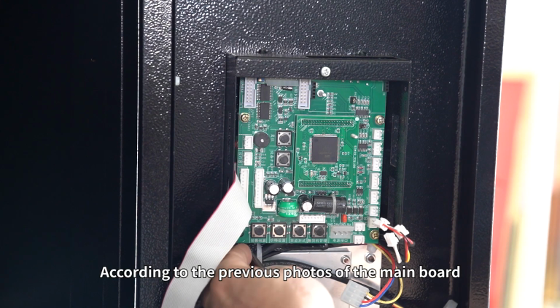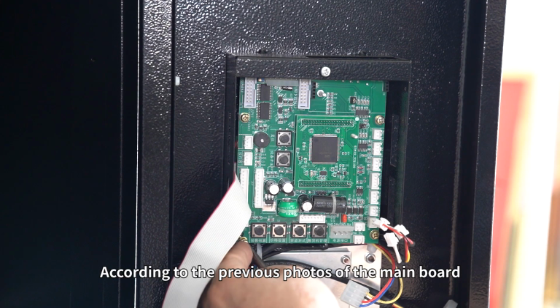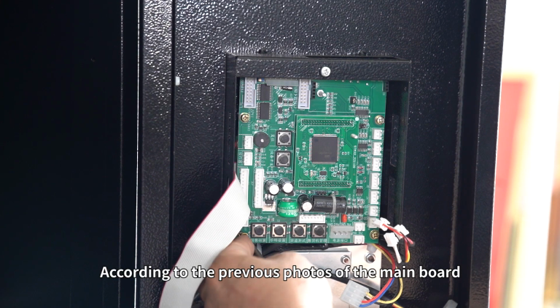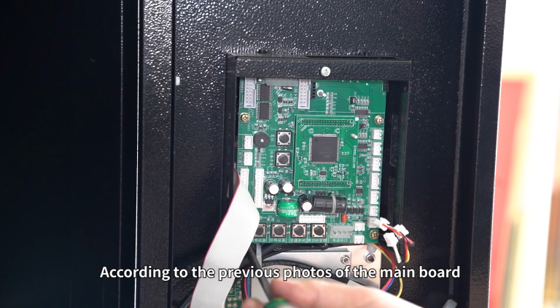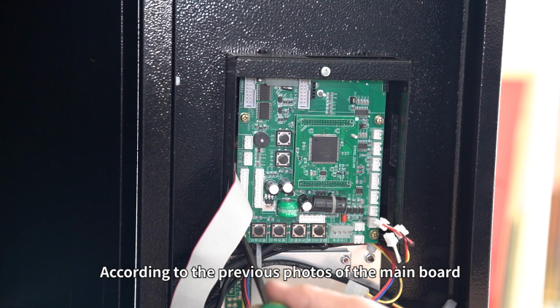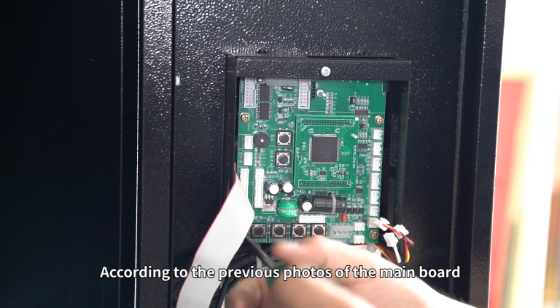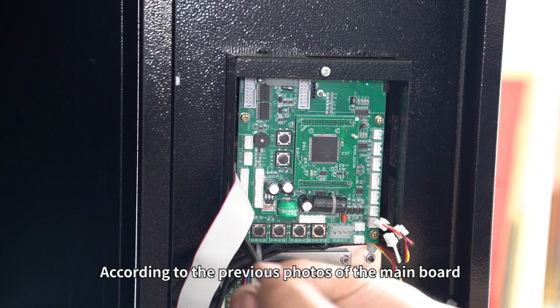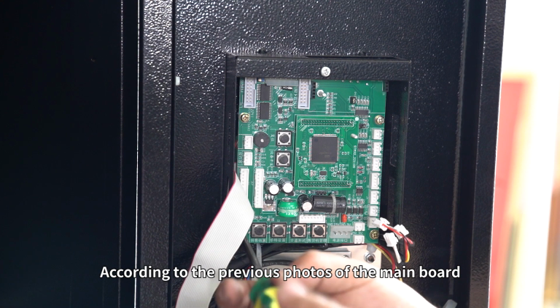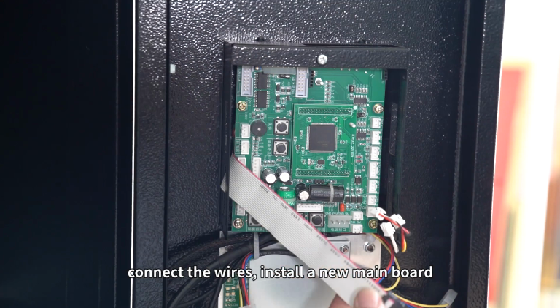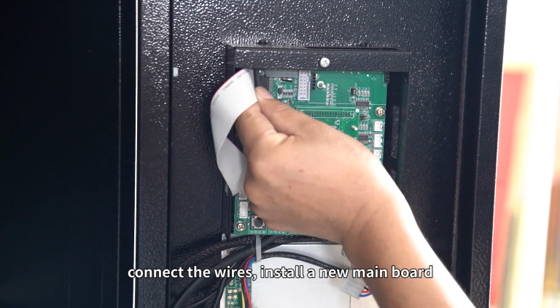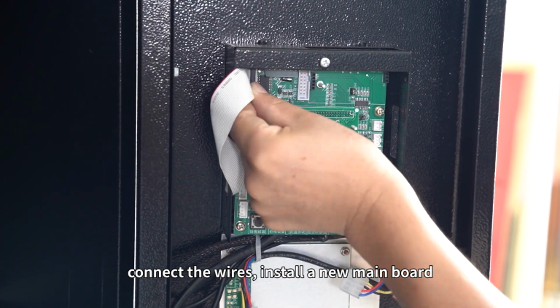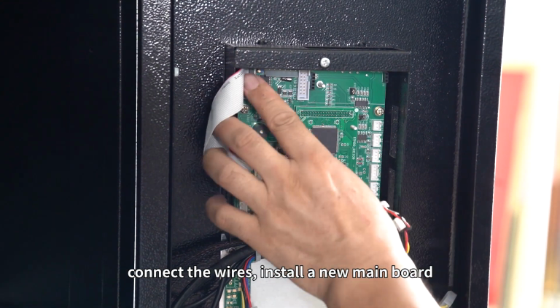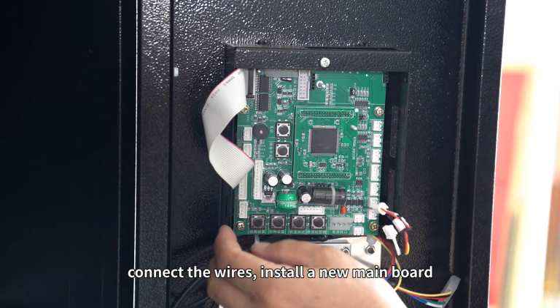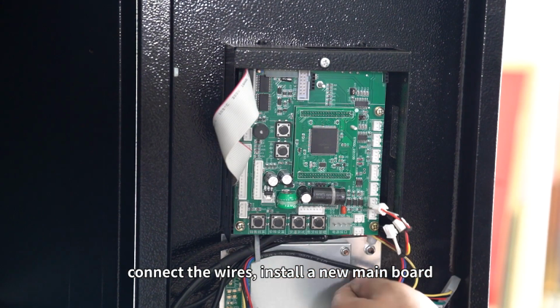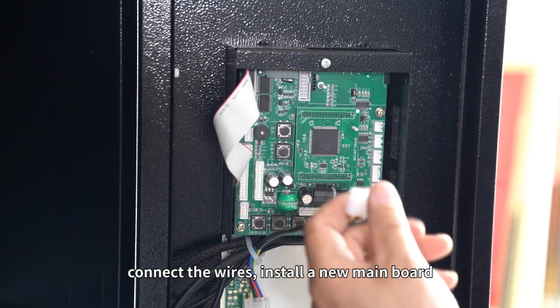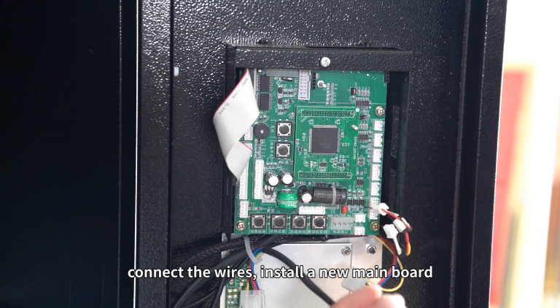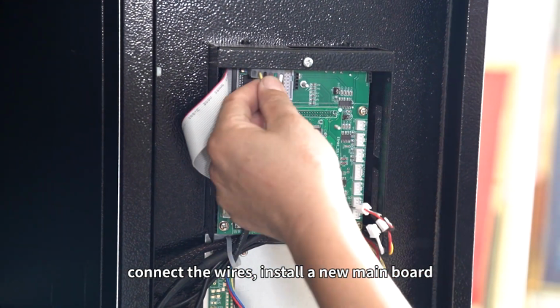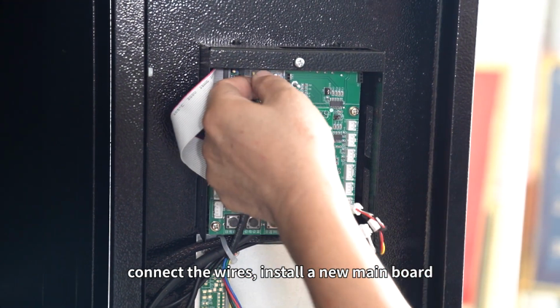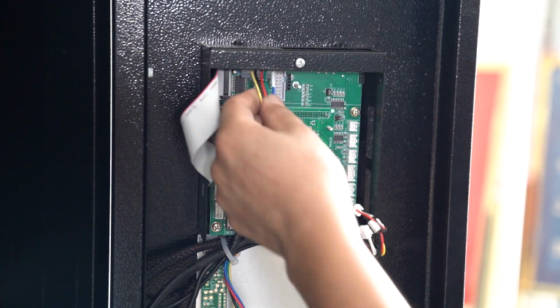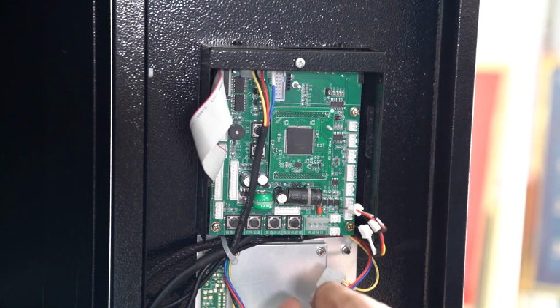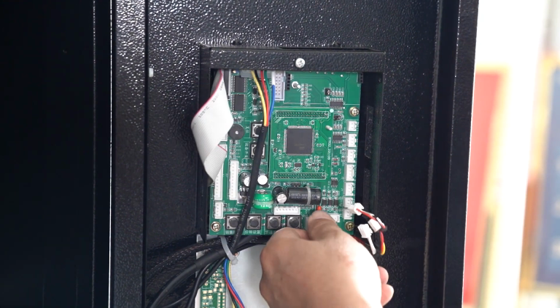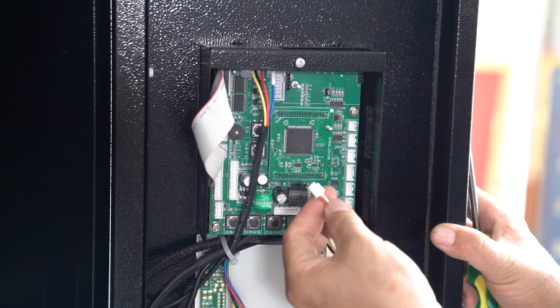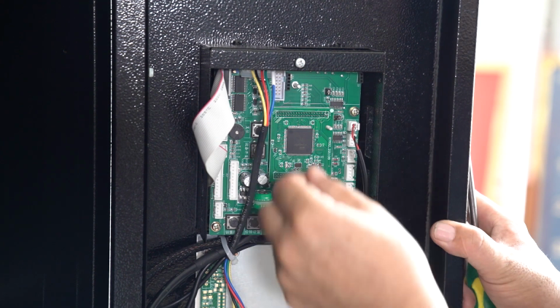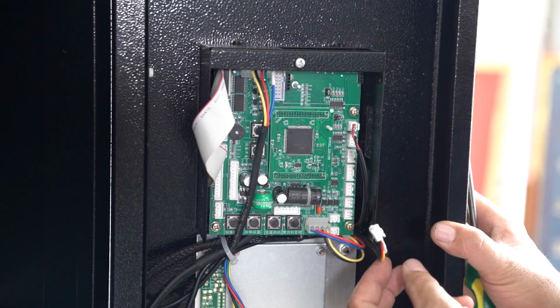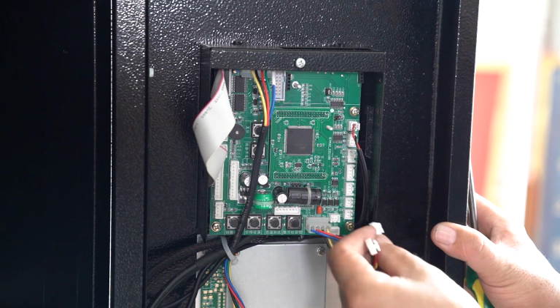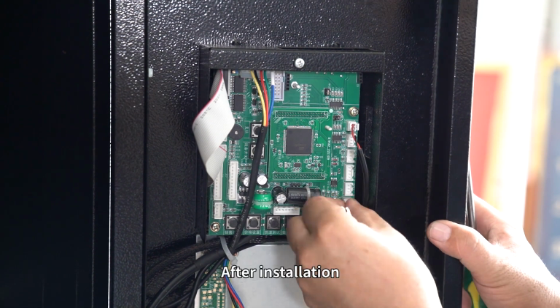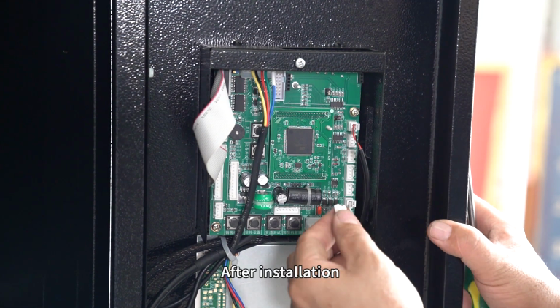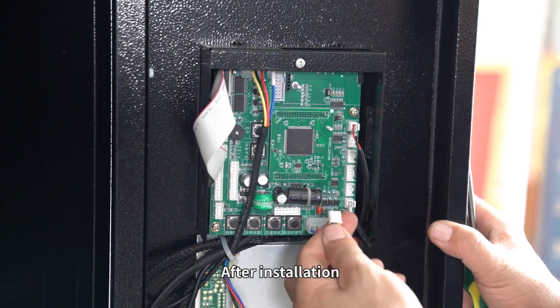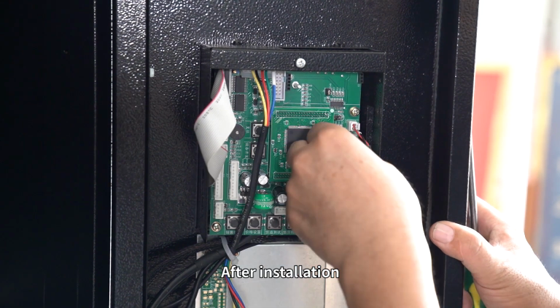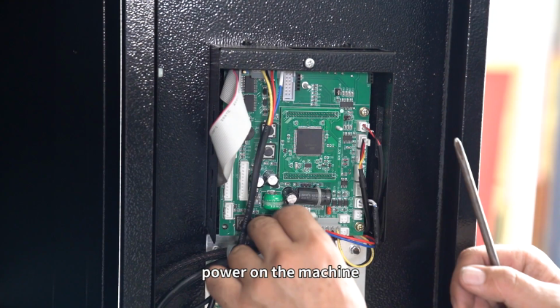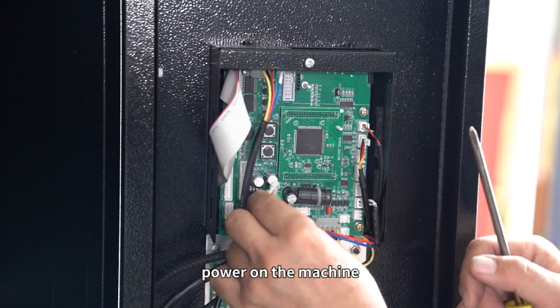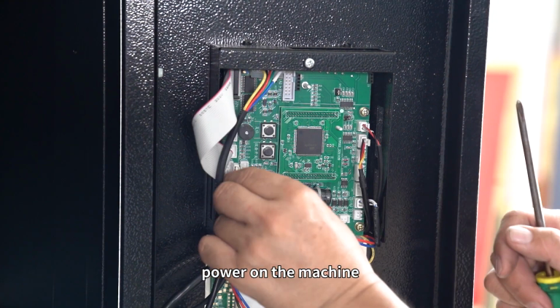According to the previous photos of the main board, connect the wires. Install a new main board. After installation, power on the machine.